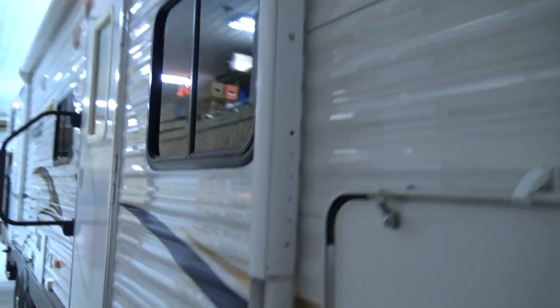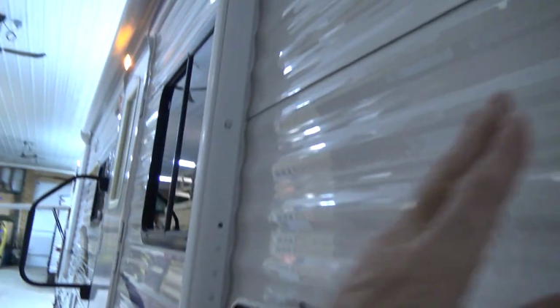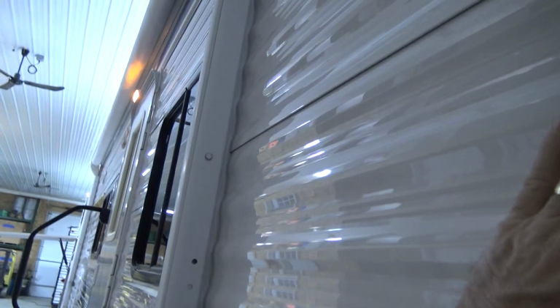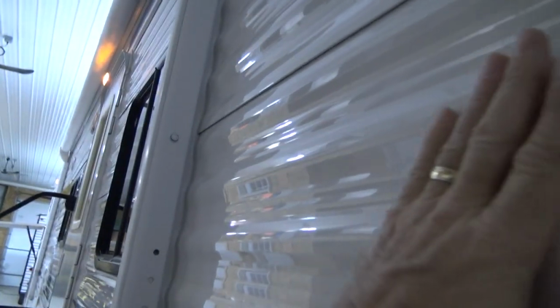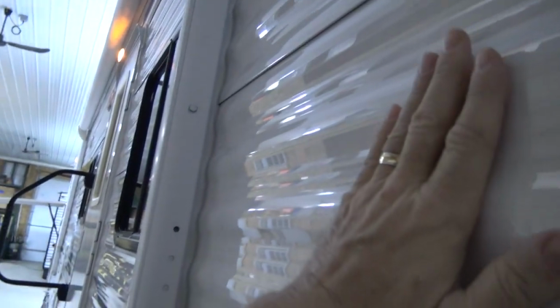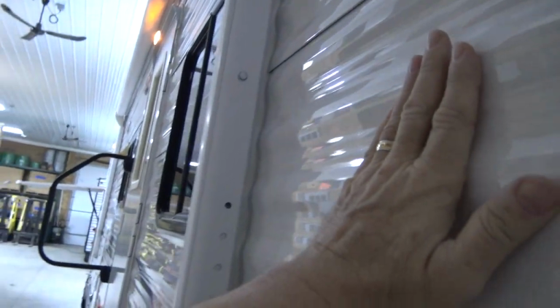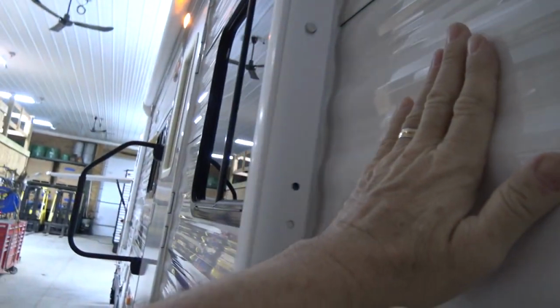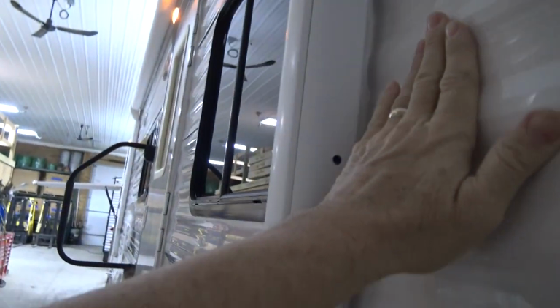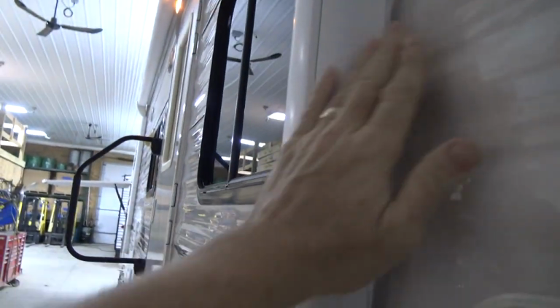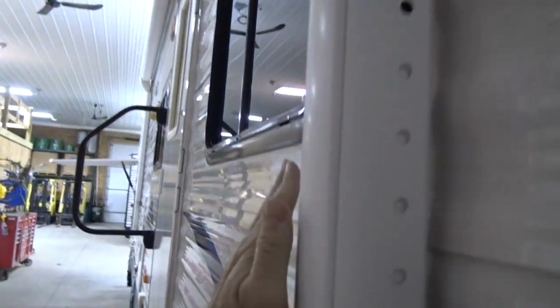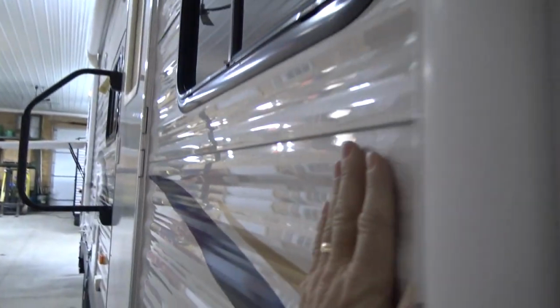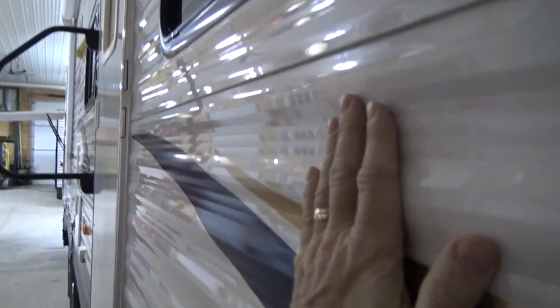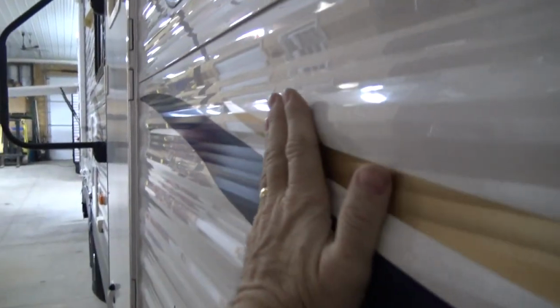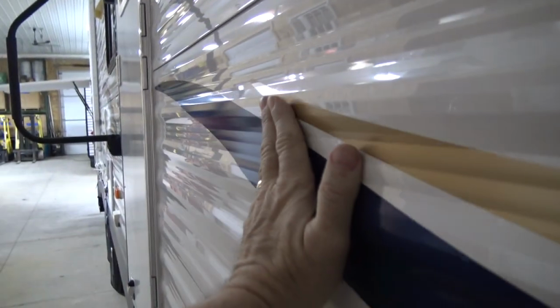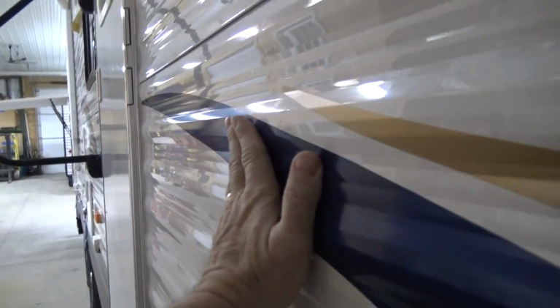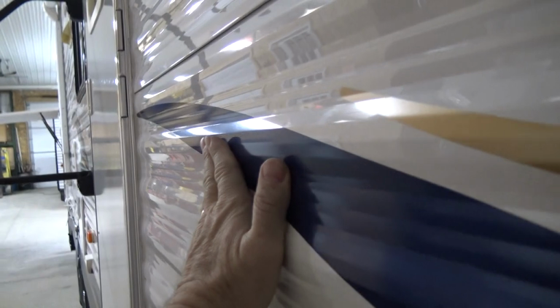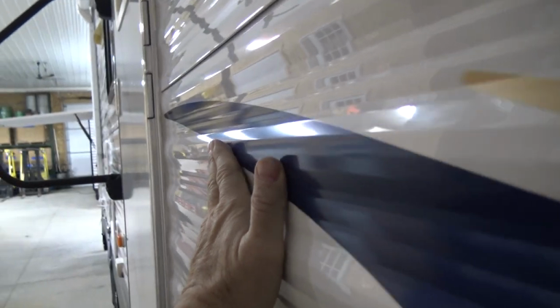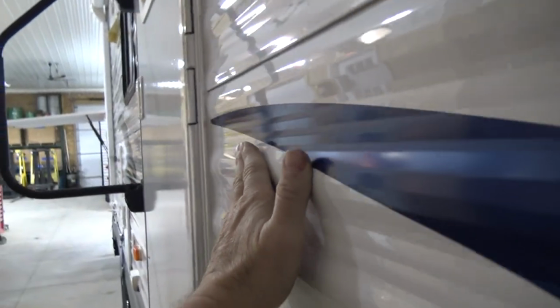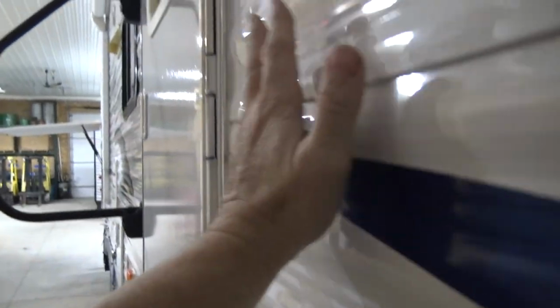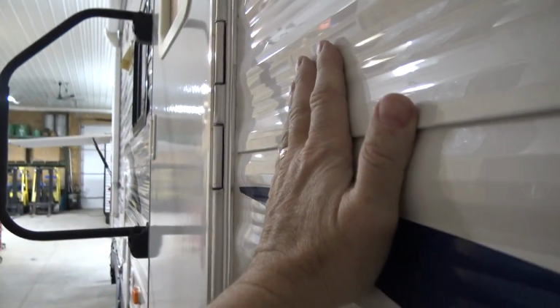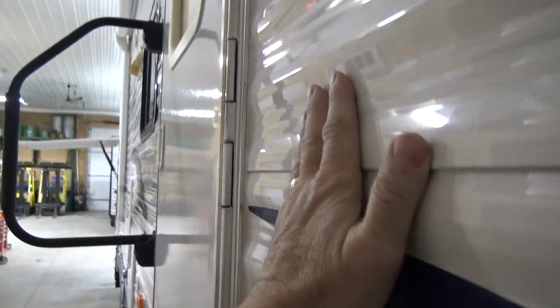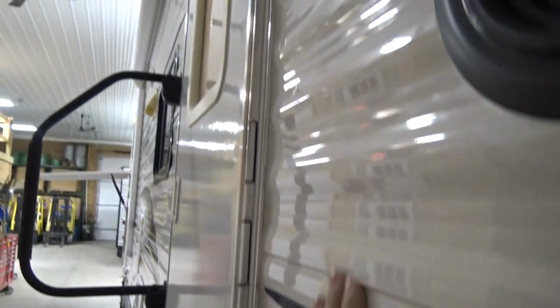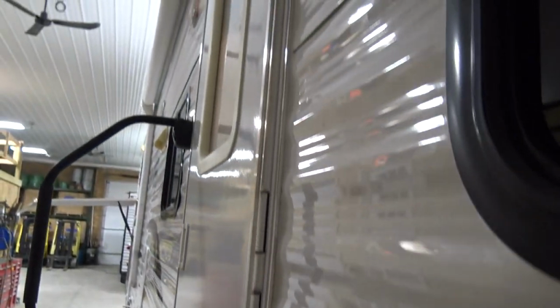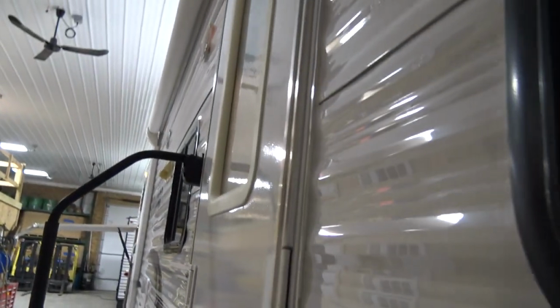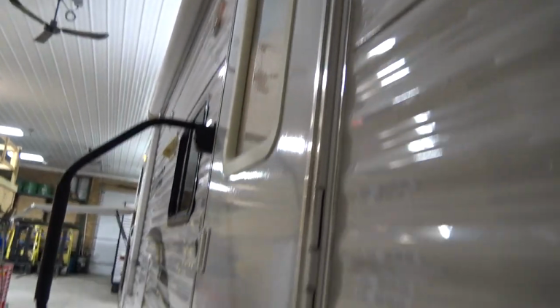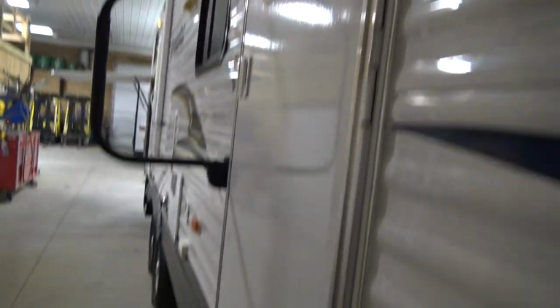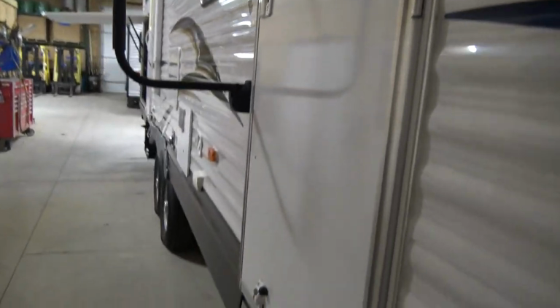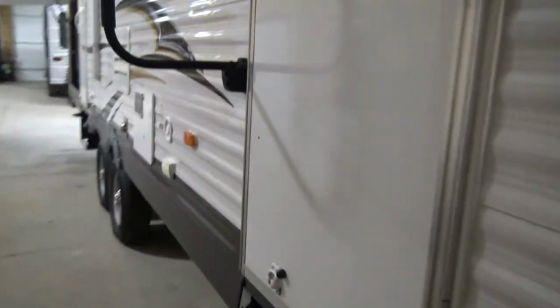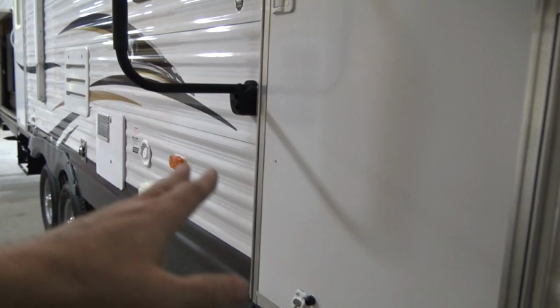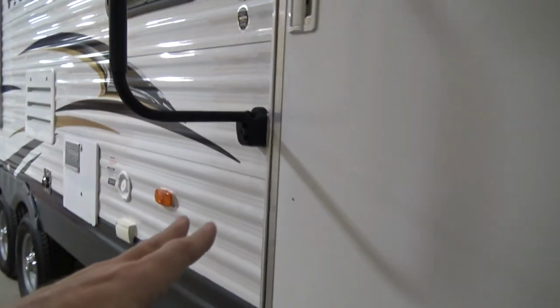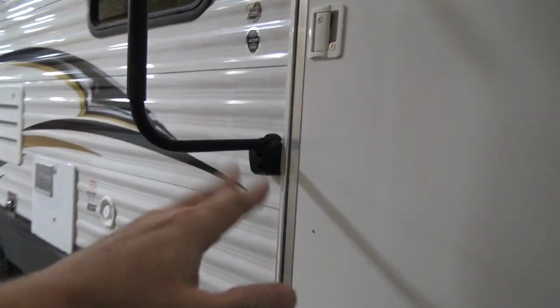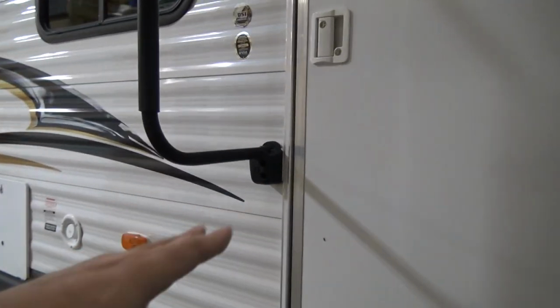I'm going to try to show you the body on it. The body is very nice. The graphics, again, are nice — no peeling, no checking, no problems. Everything is shiny. It's all clean and nice. This is the forward entry door; we'll go in there in a minute. Again, this is a Model 32 BHS Prowler.